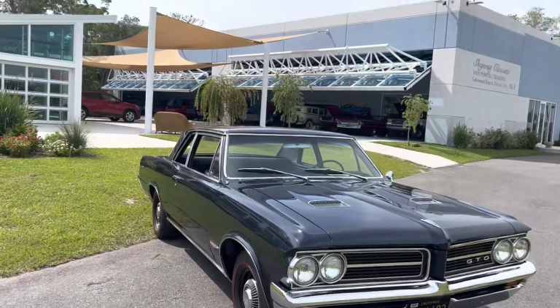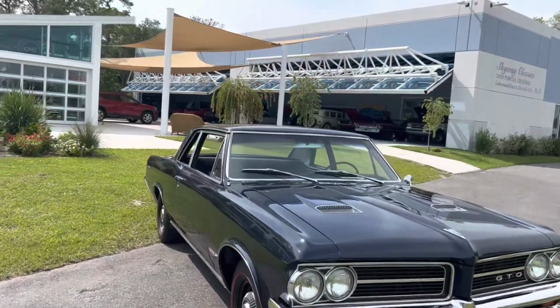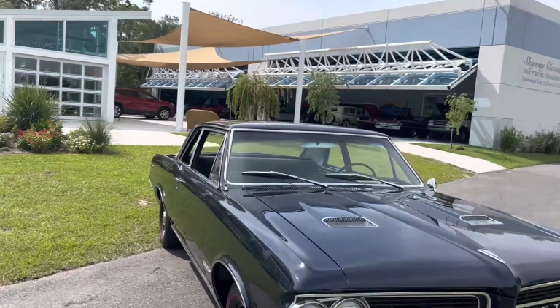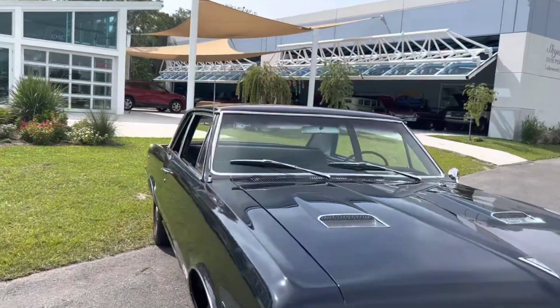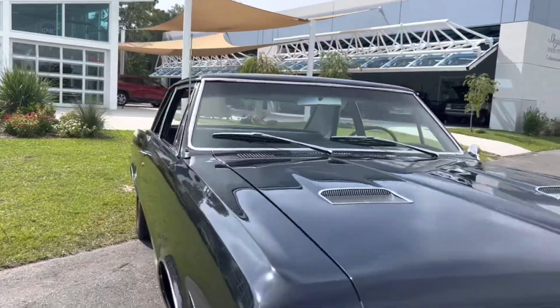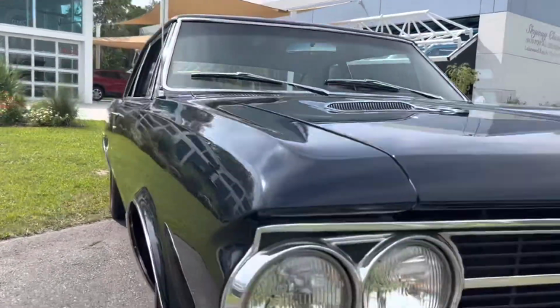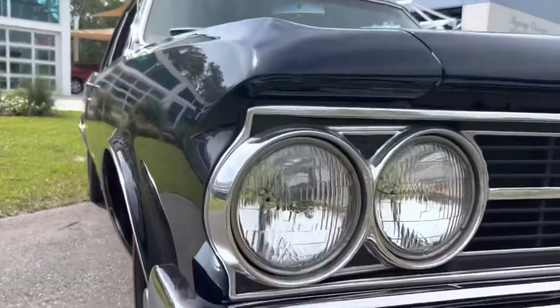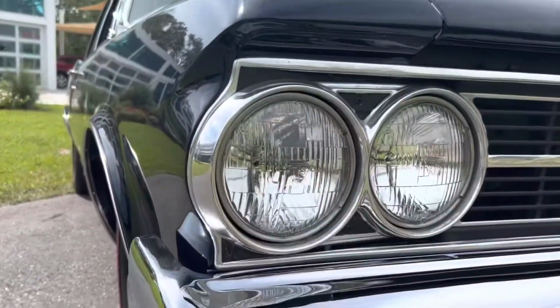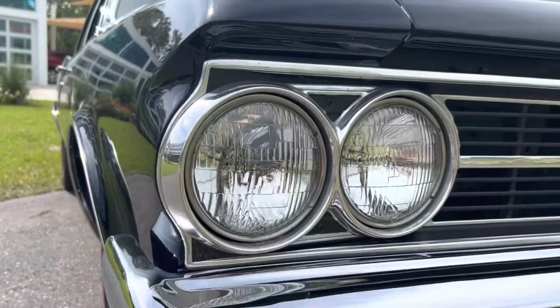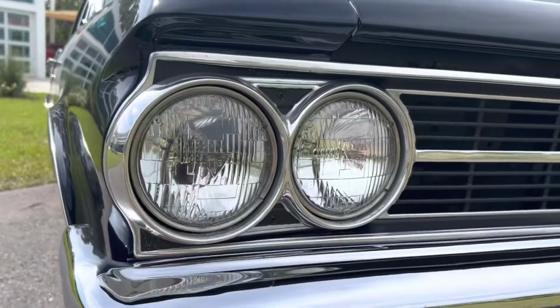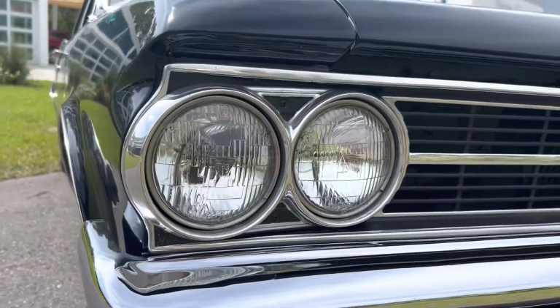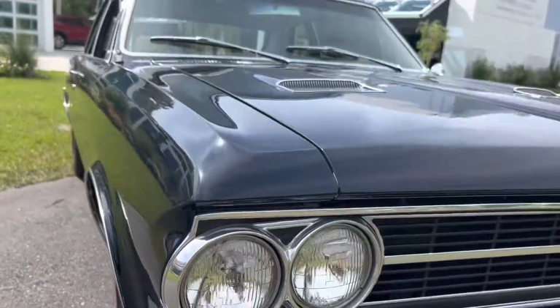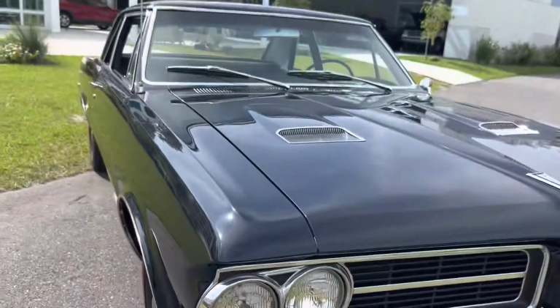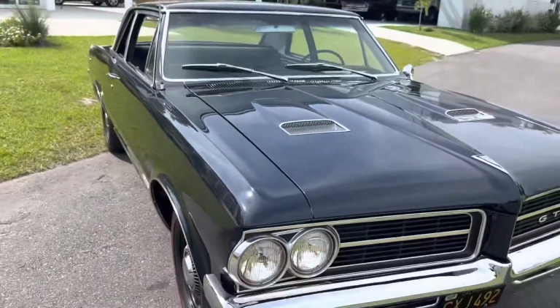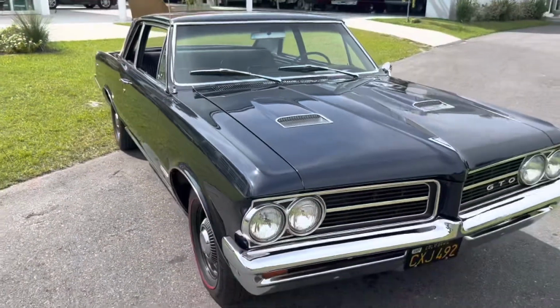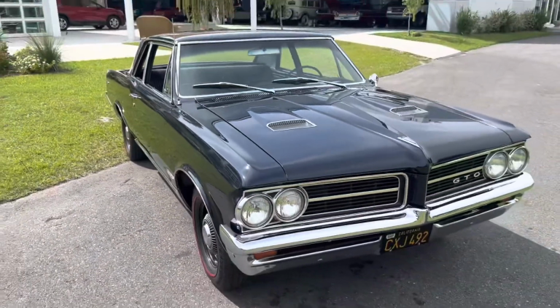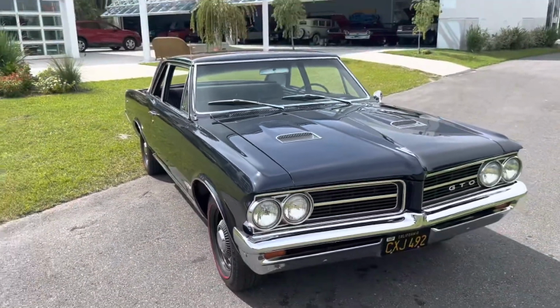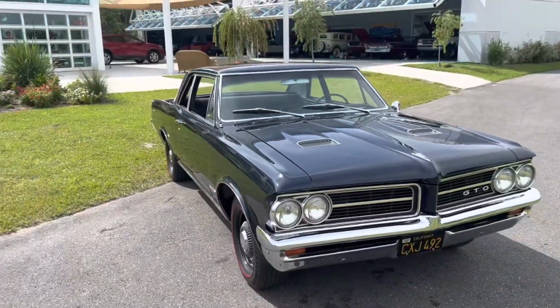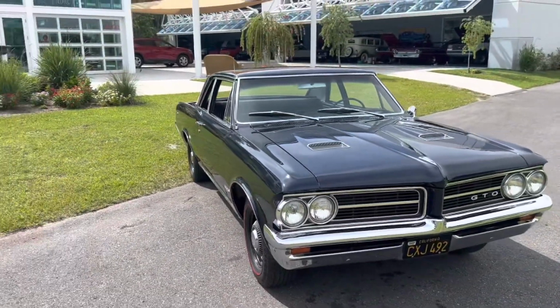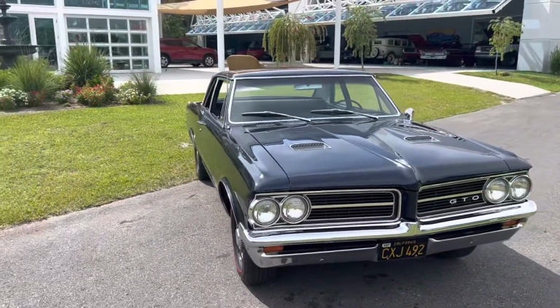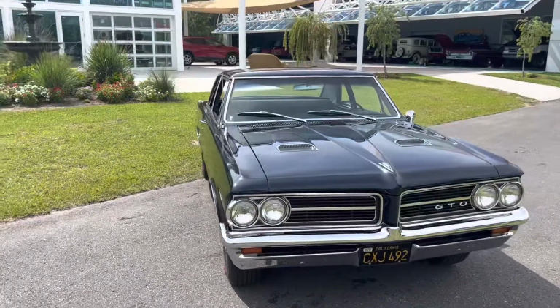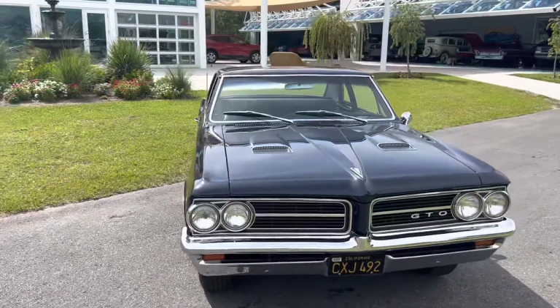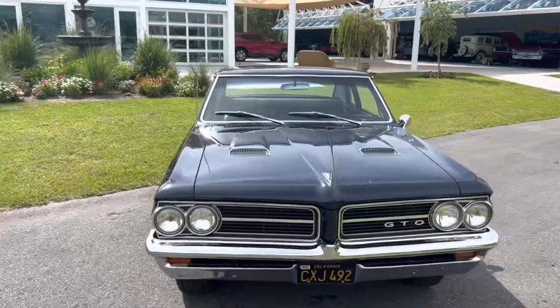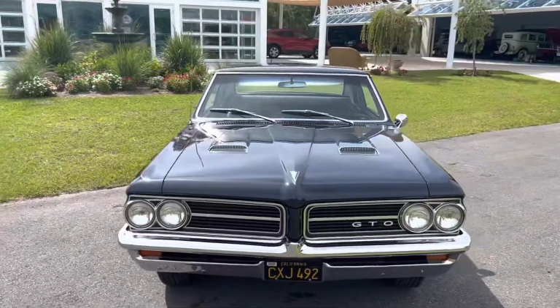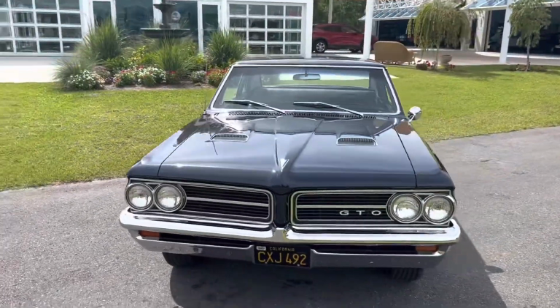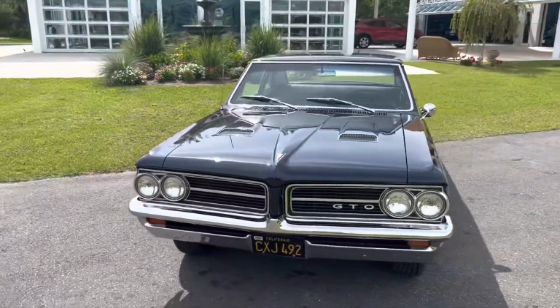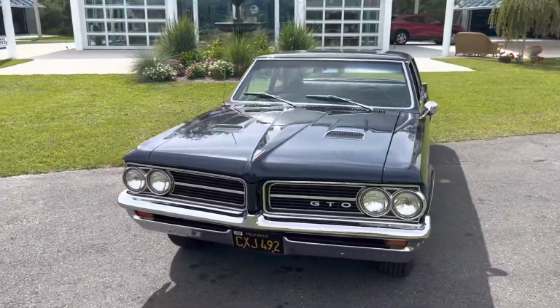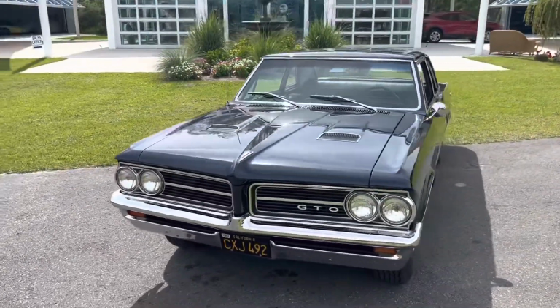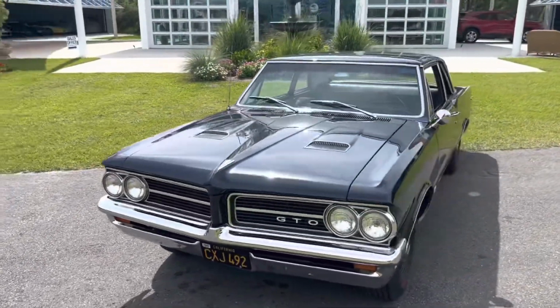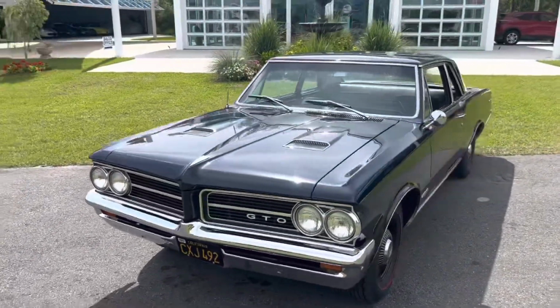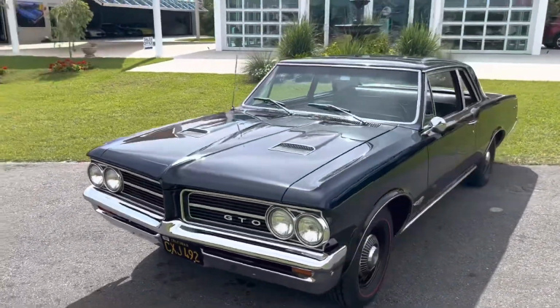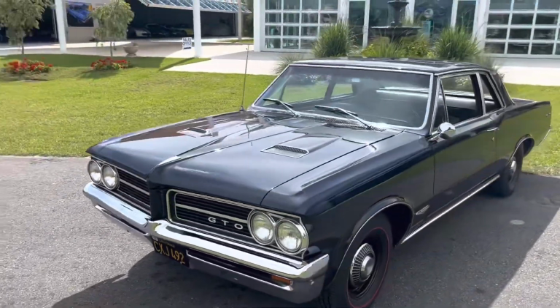Still has the T3 headlights, which is pretty cool — cool little feature there. The car came out of California, it's a Fremont vehicle, and it's been in Florida for about the last seven or so years.